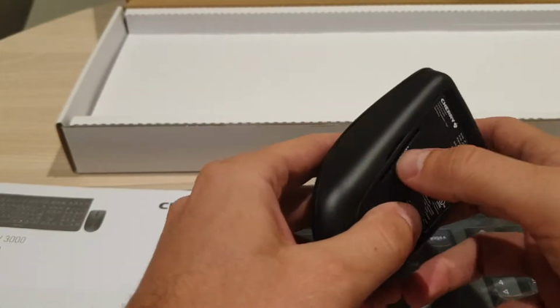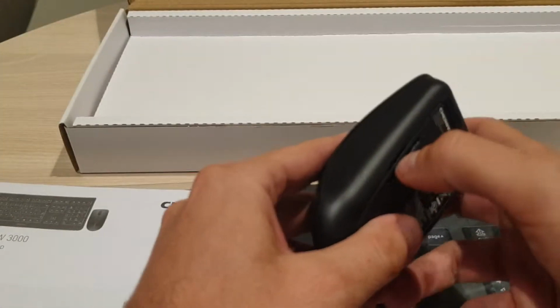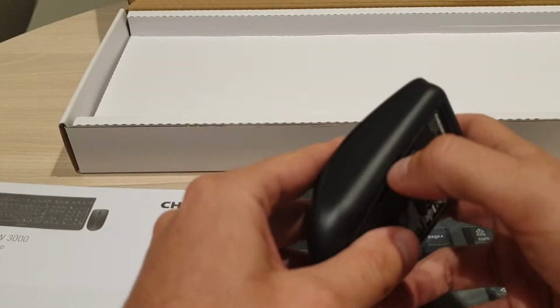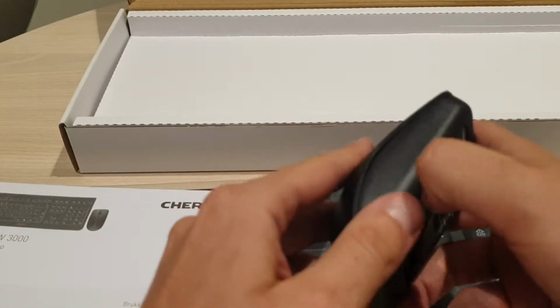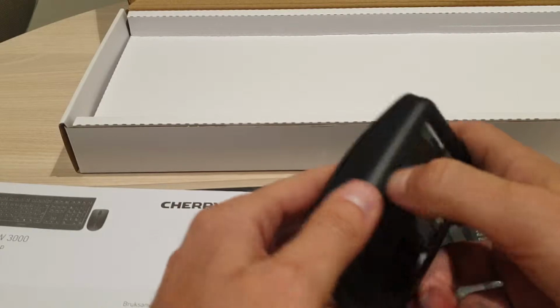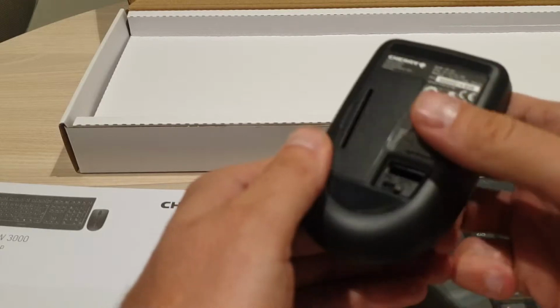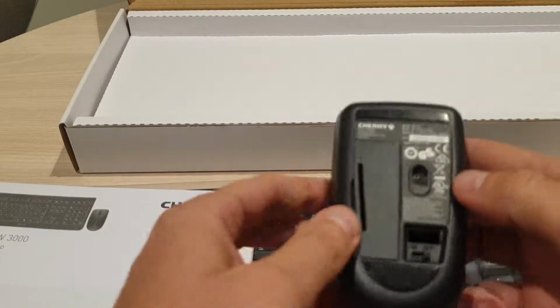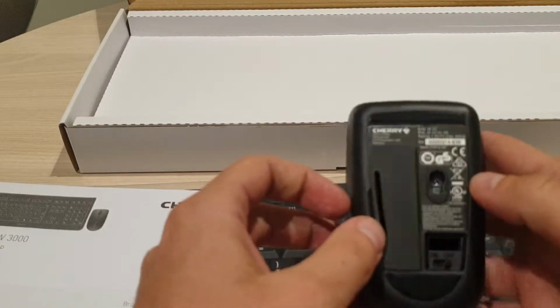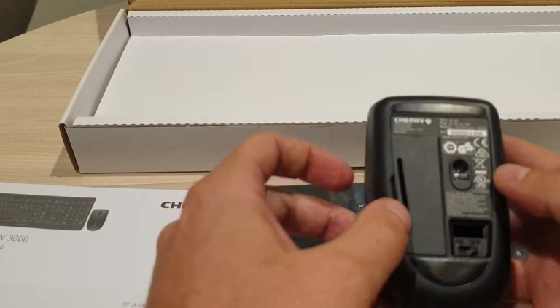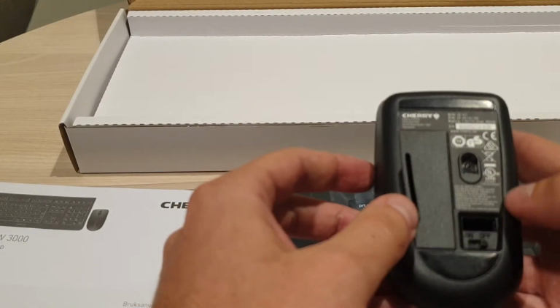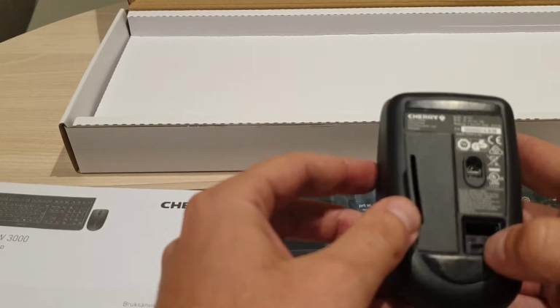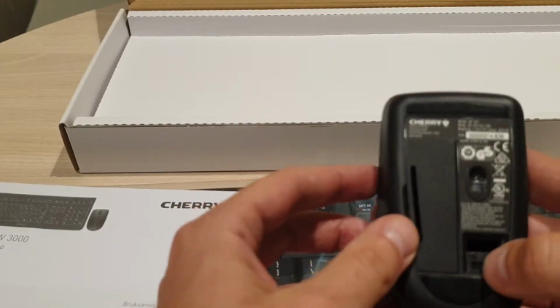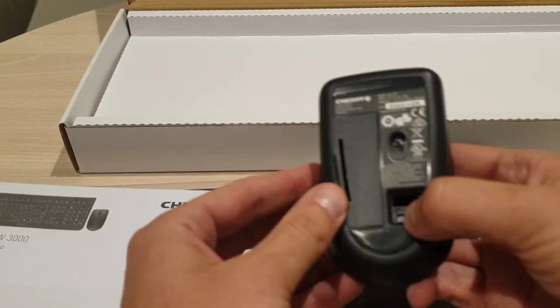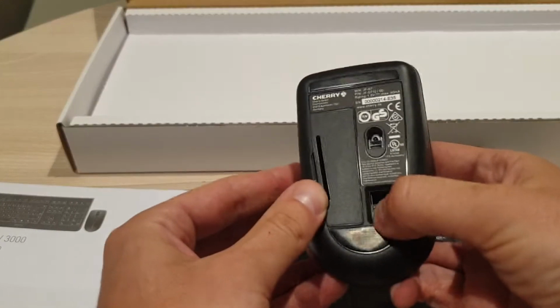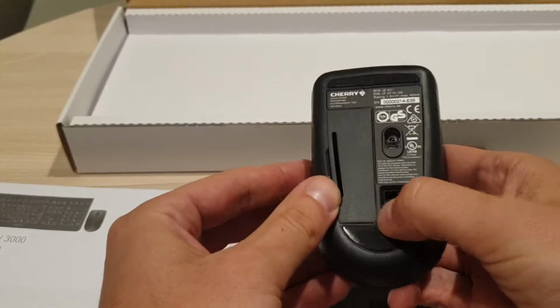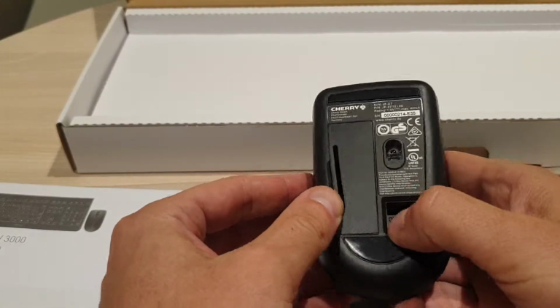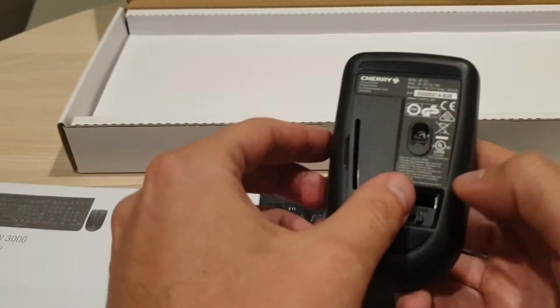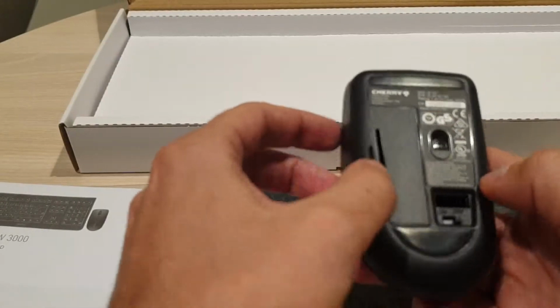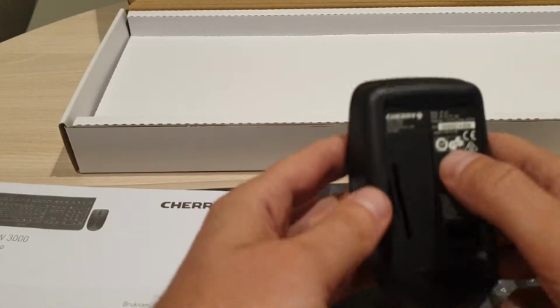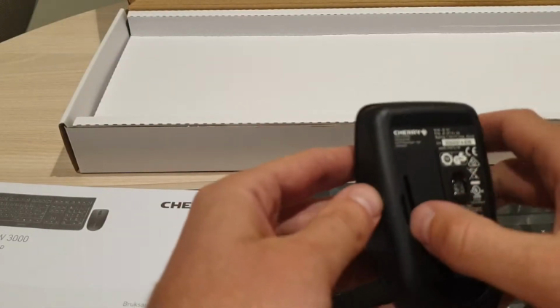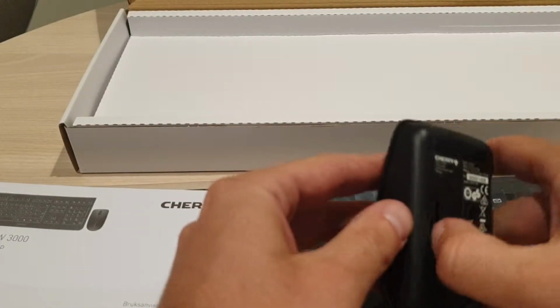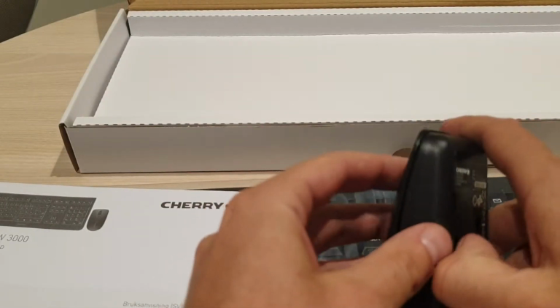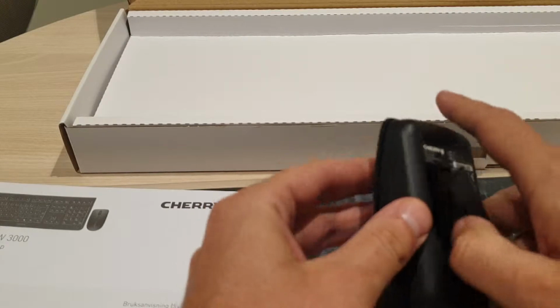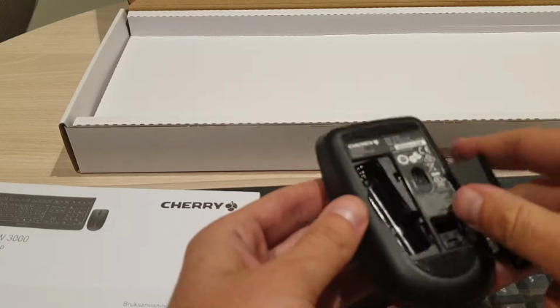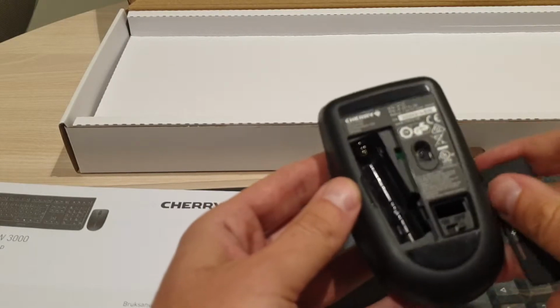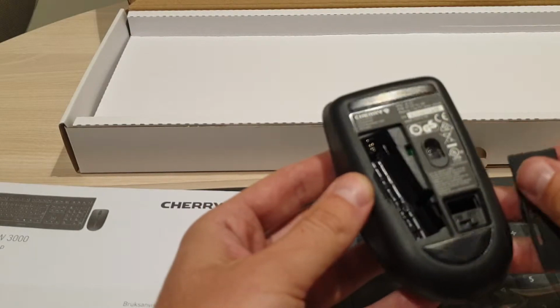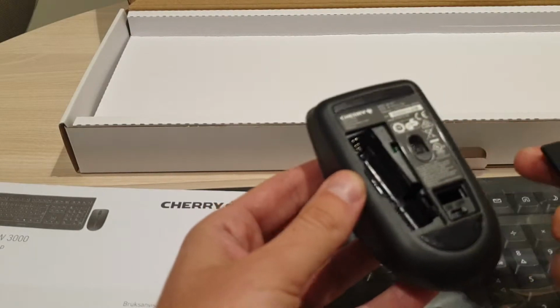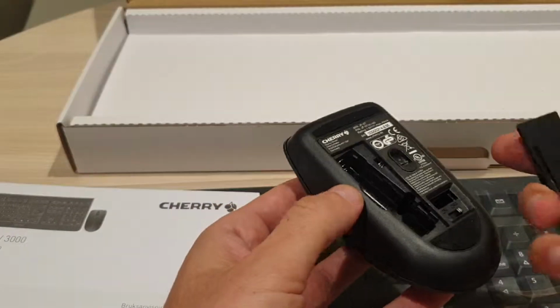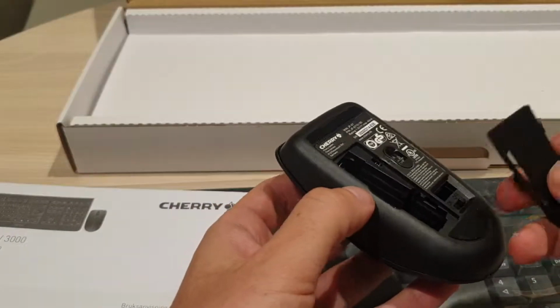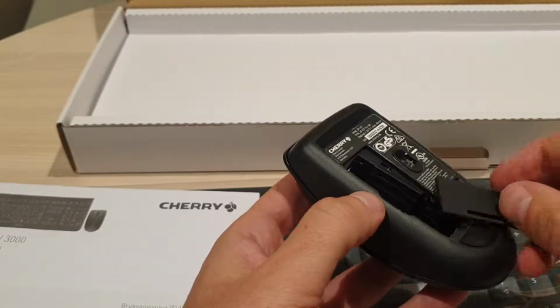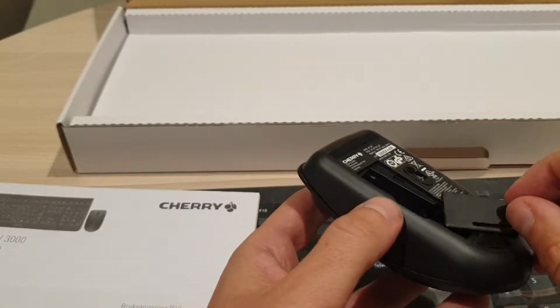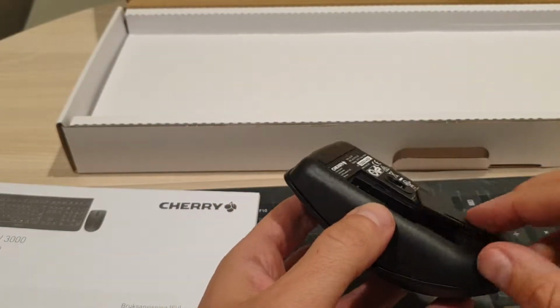Probably it doesn't come with a battery. It has the on/off button, and one battery should be plugged in here.